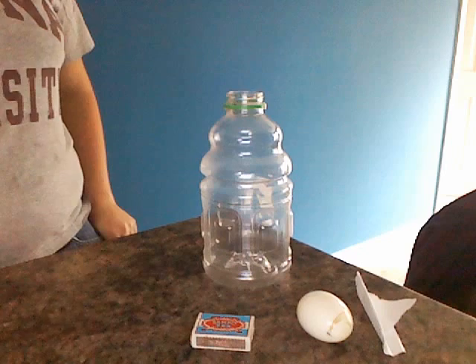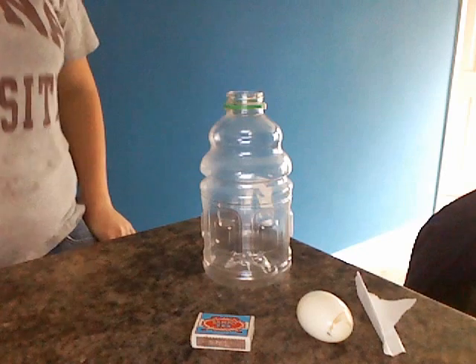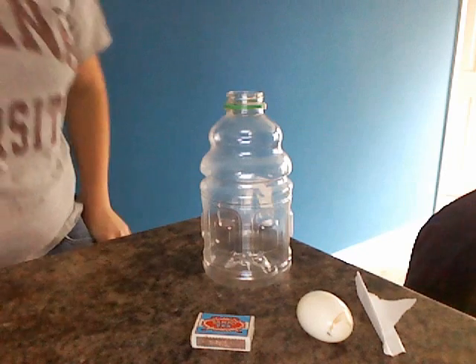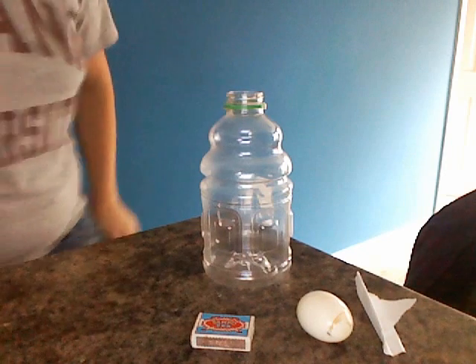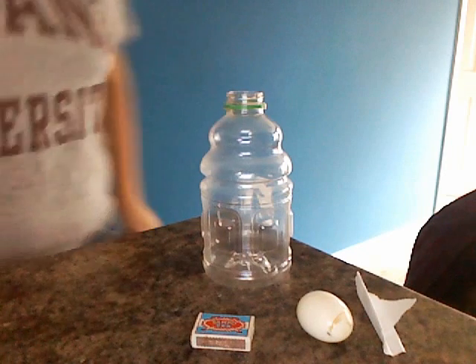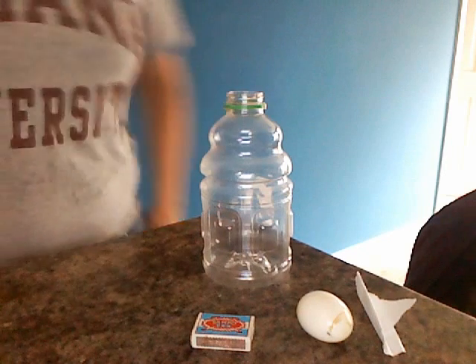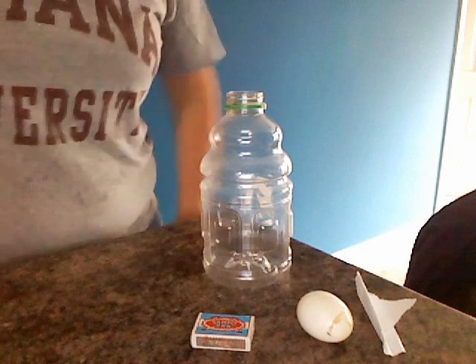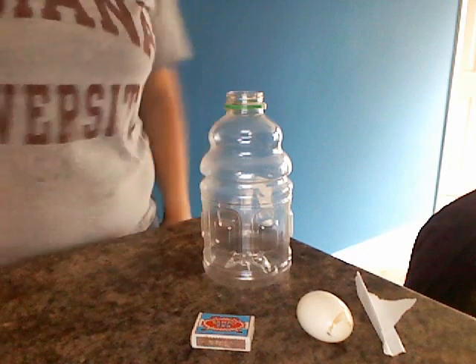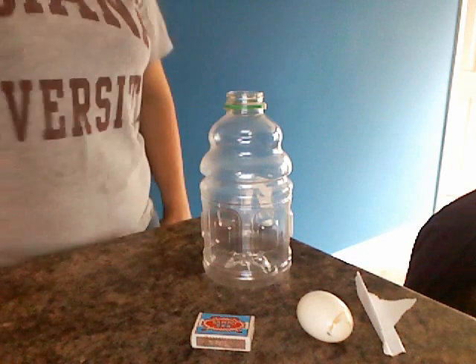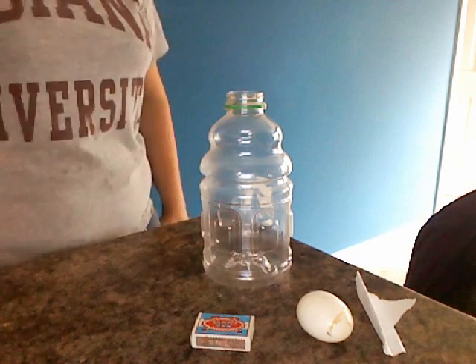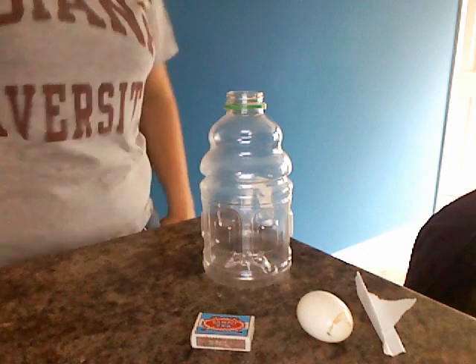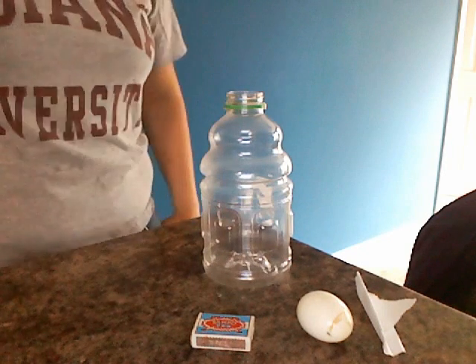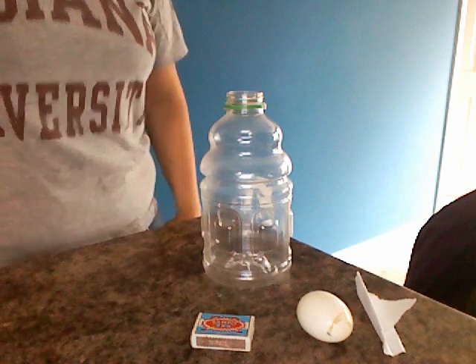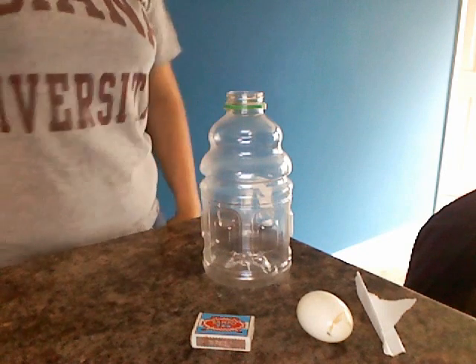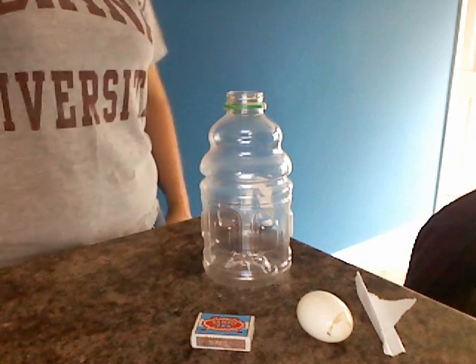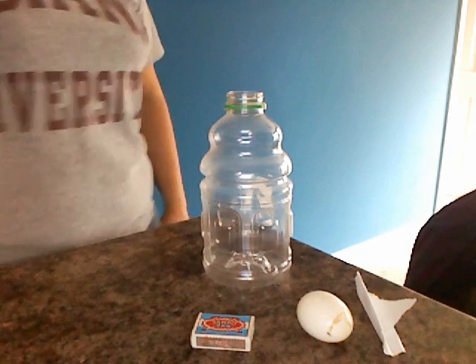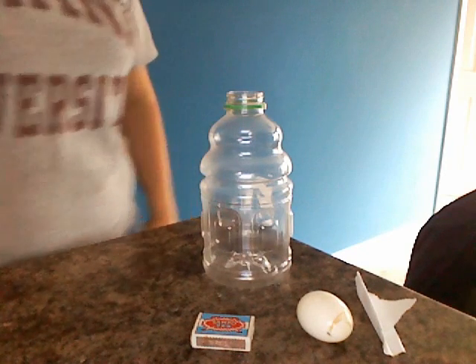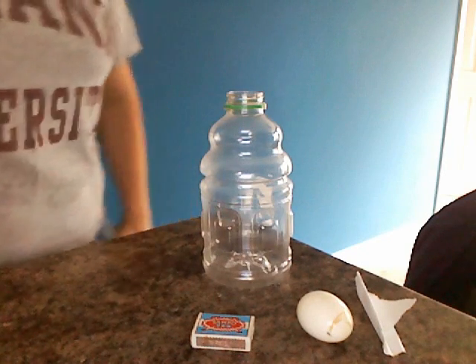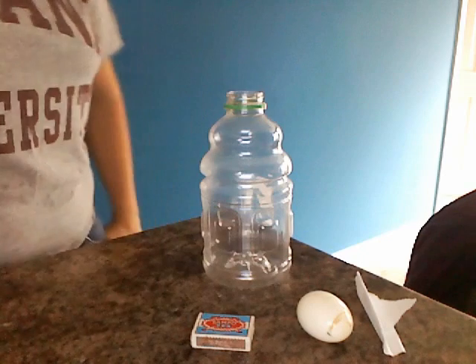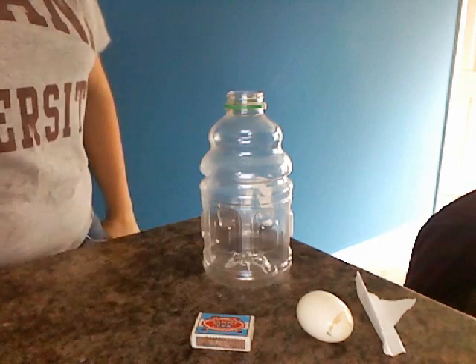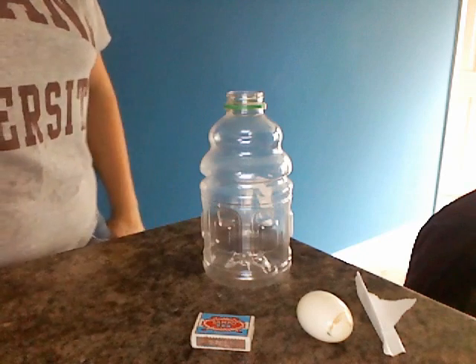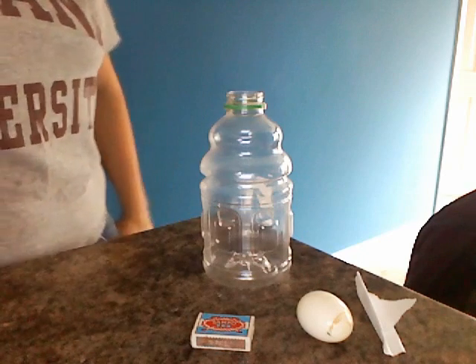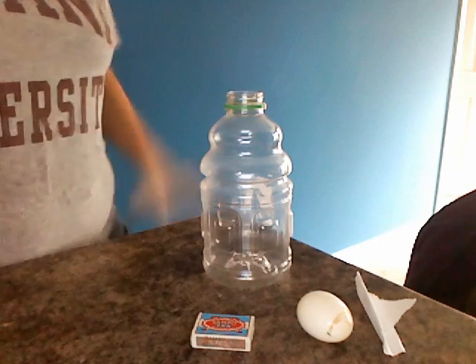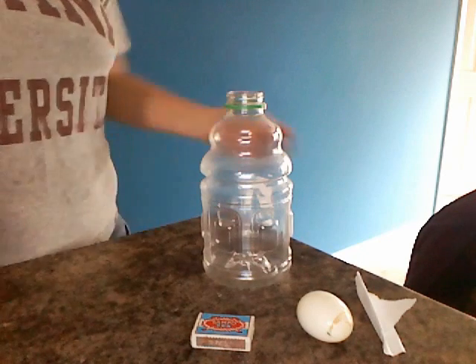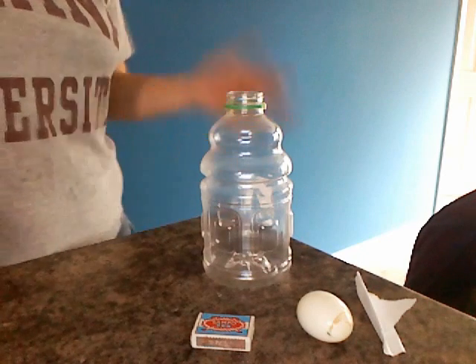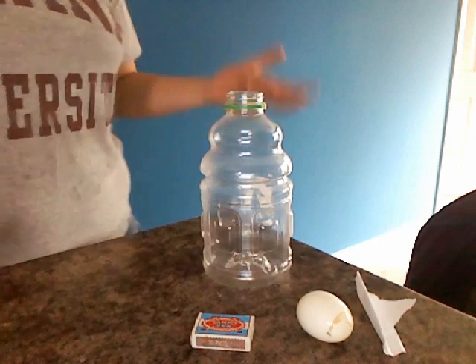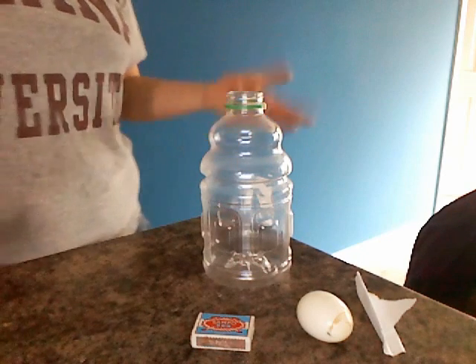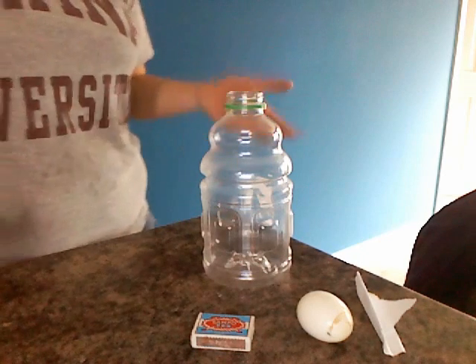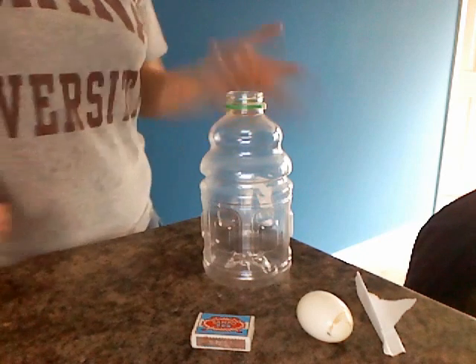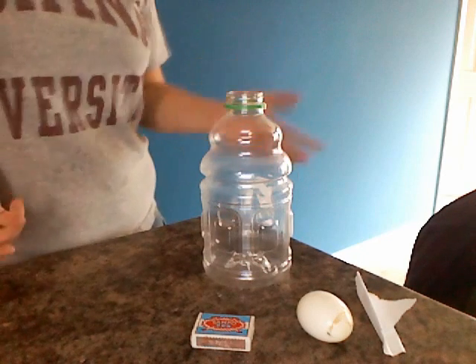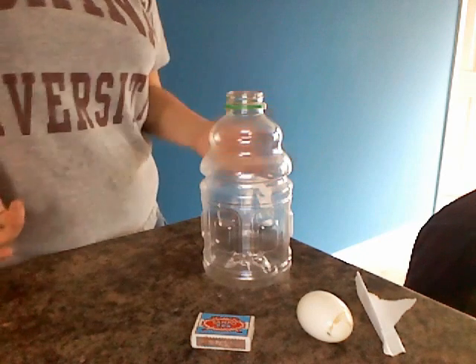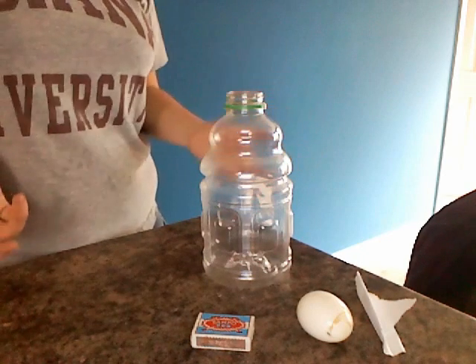Alright, with science fair coming up soon, I thought it would be interesting to show you guys a little science experiment. It's a quick and simple one to do, not really hard.